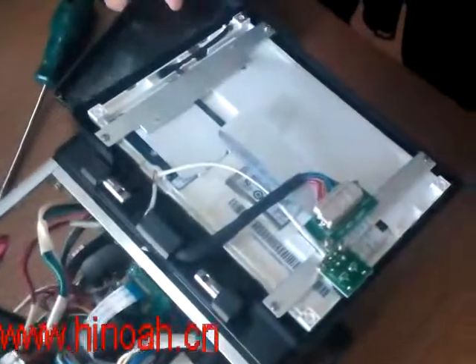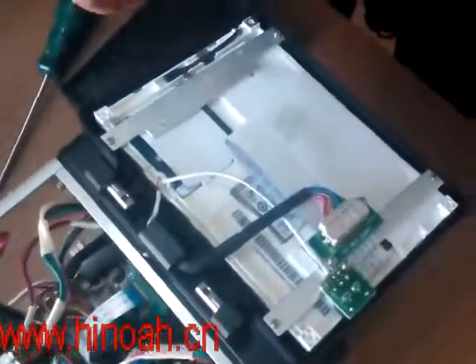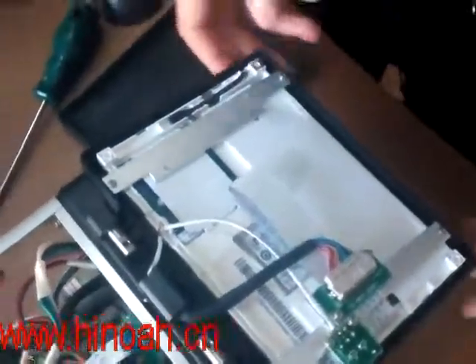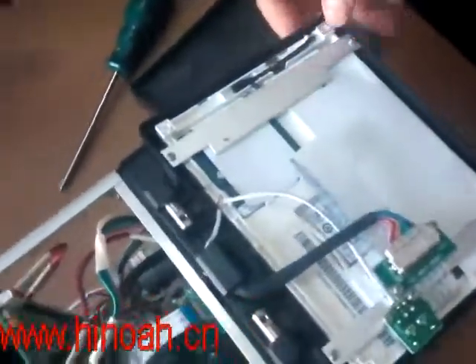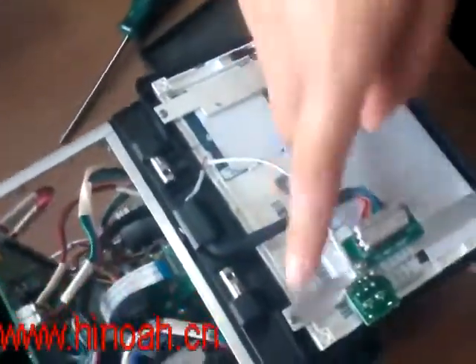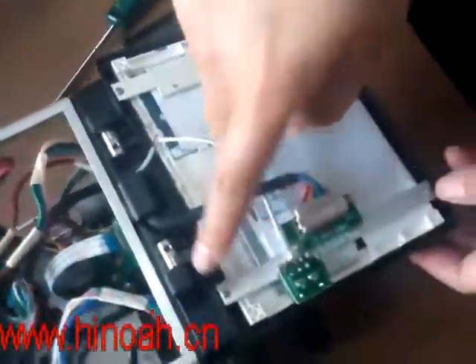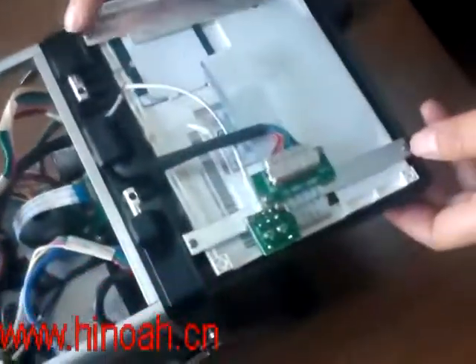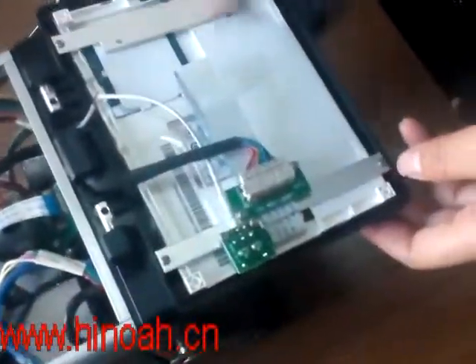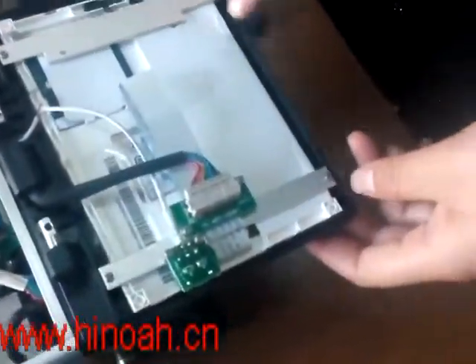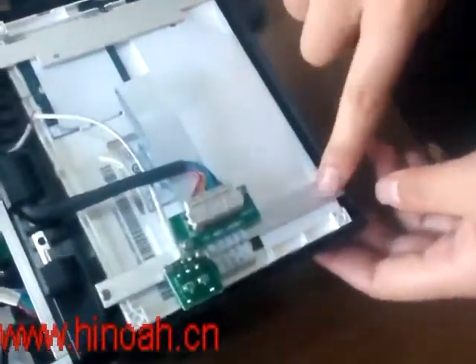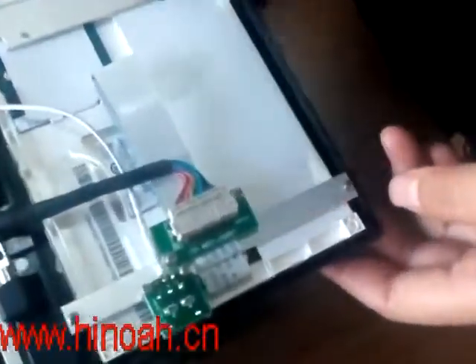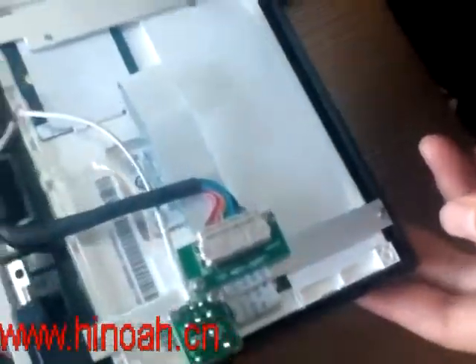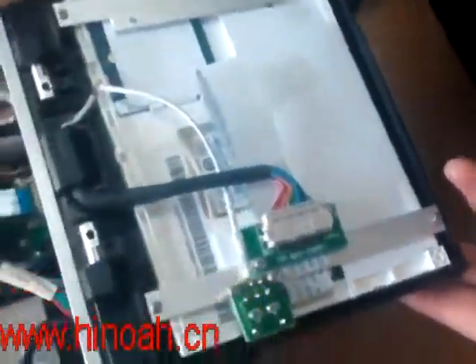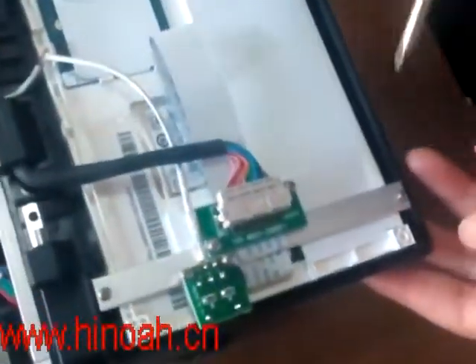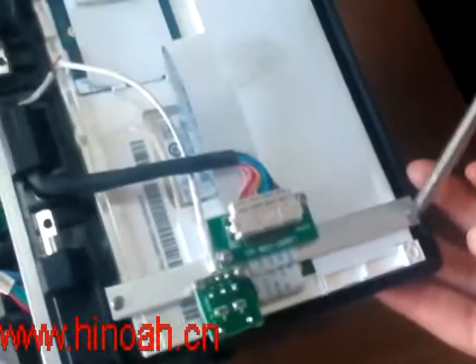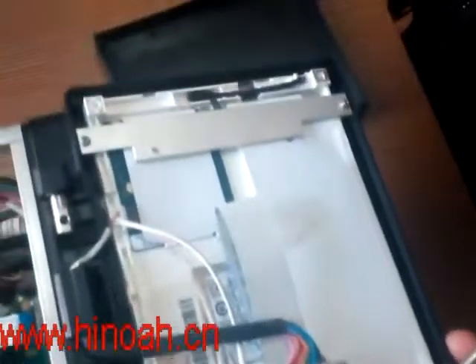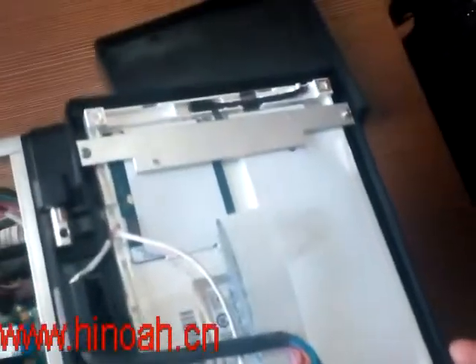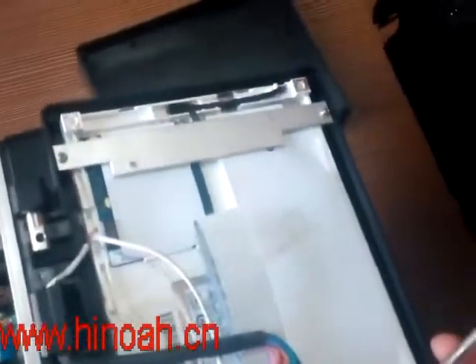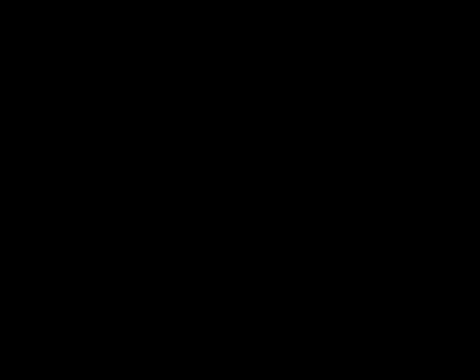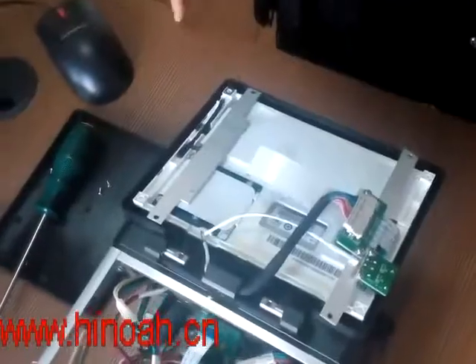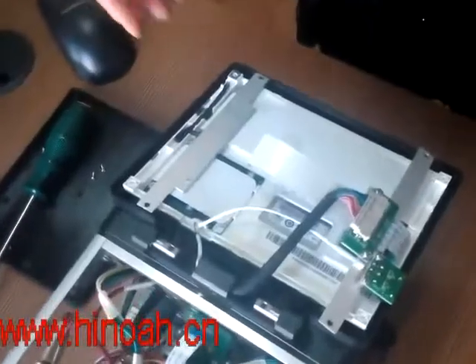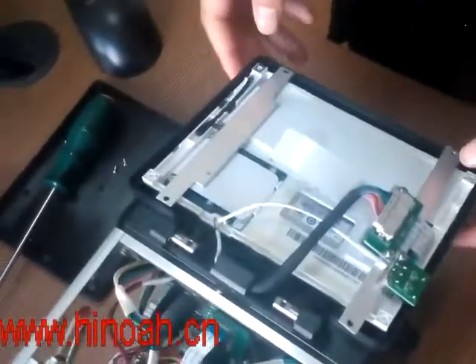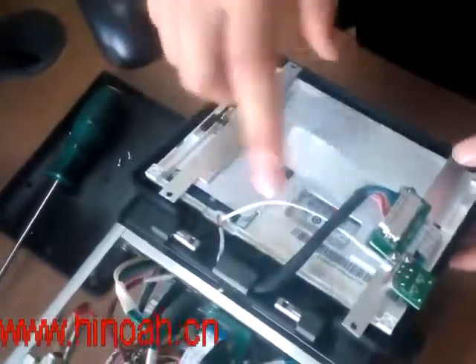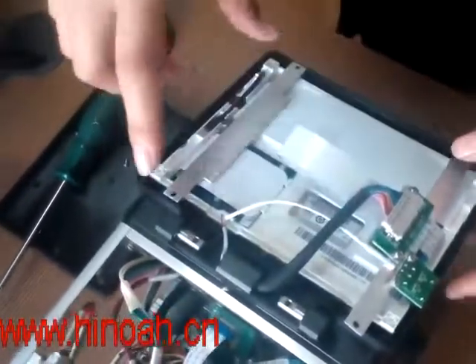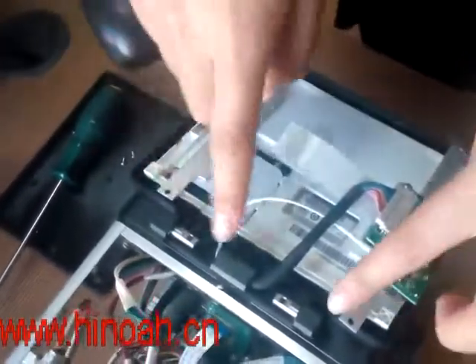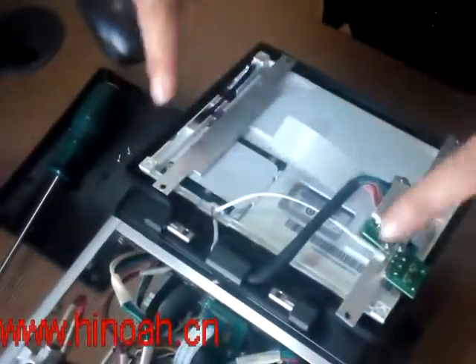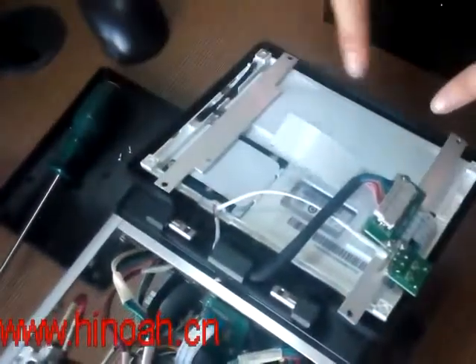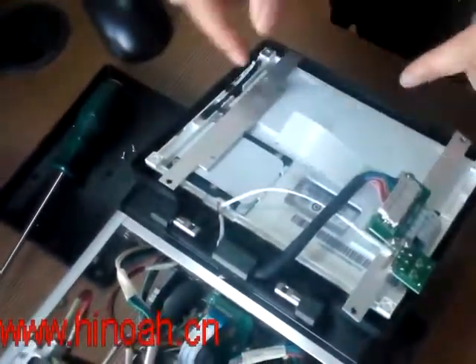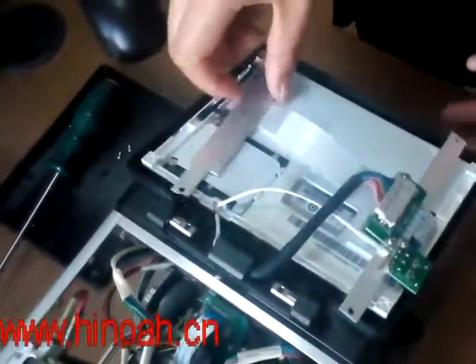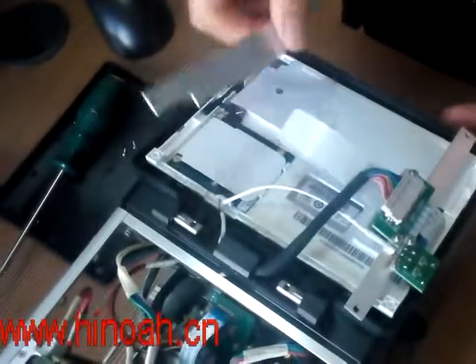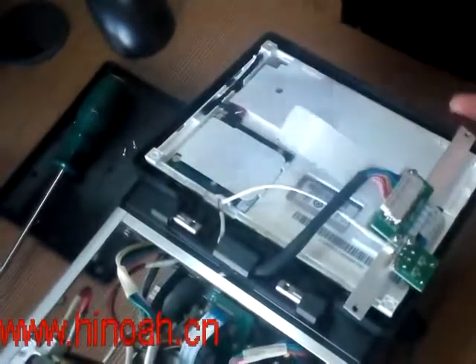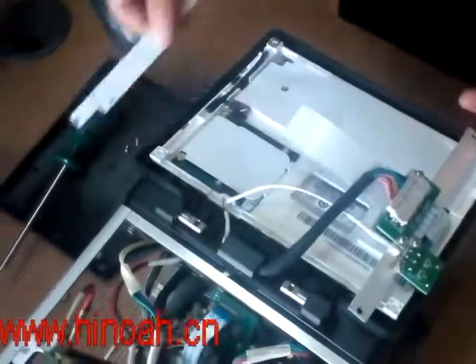First of all, we need to untie these four screws. After untying the four screws, we take this away.